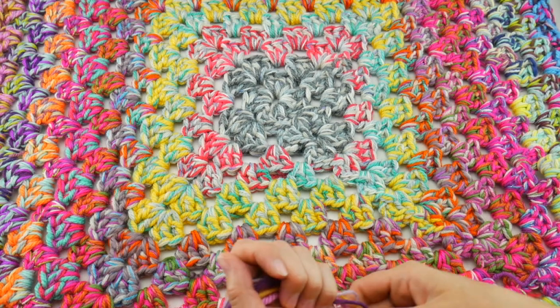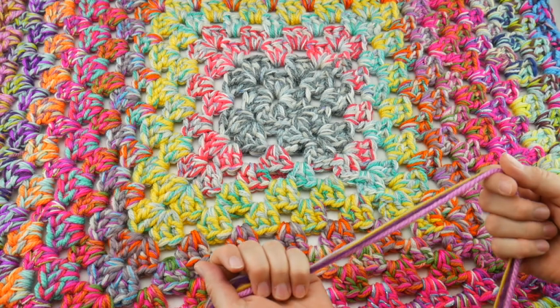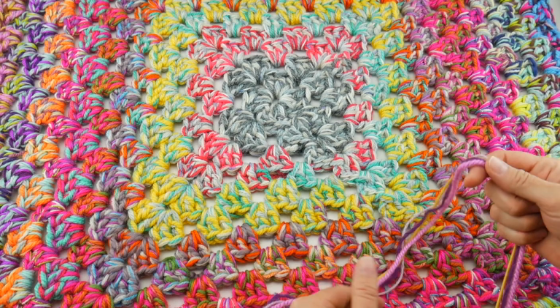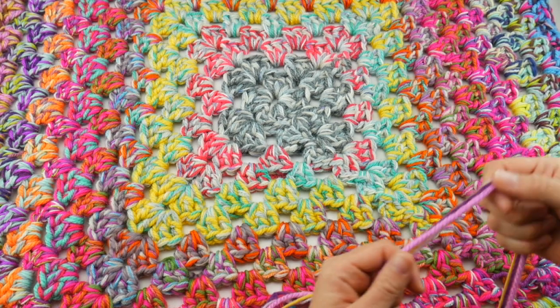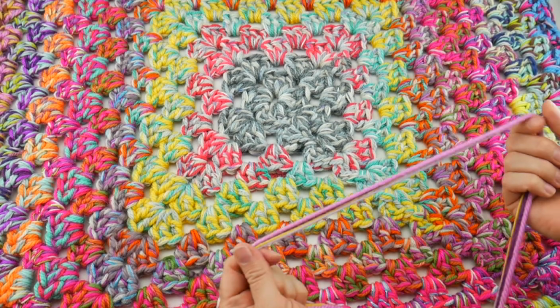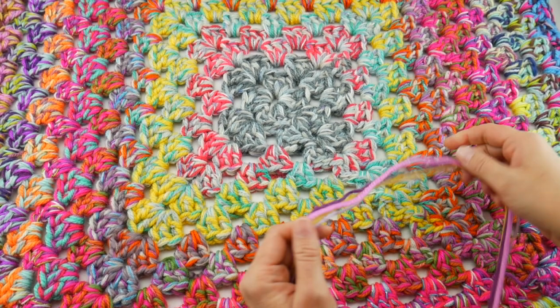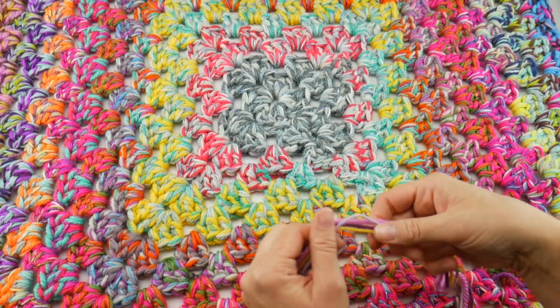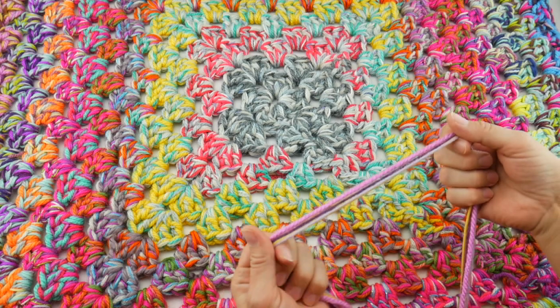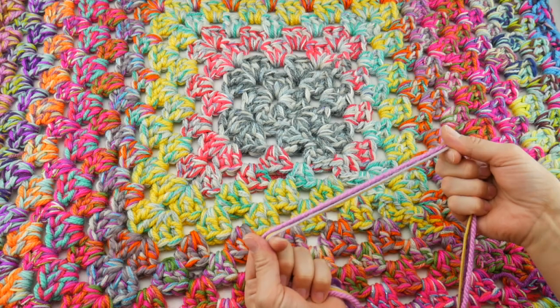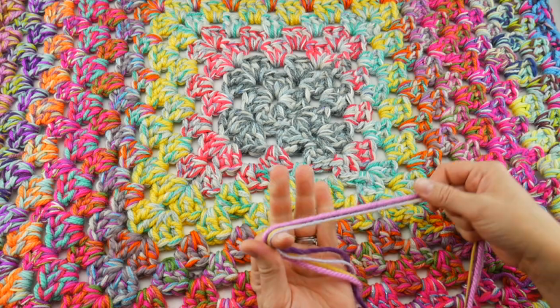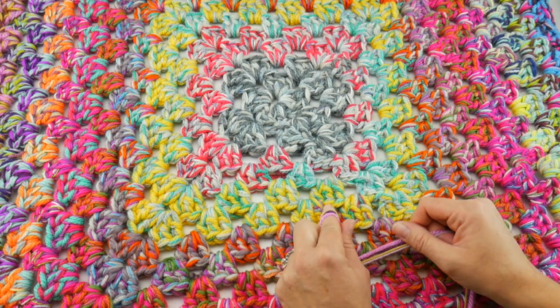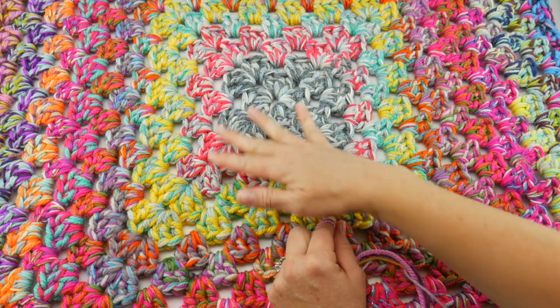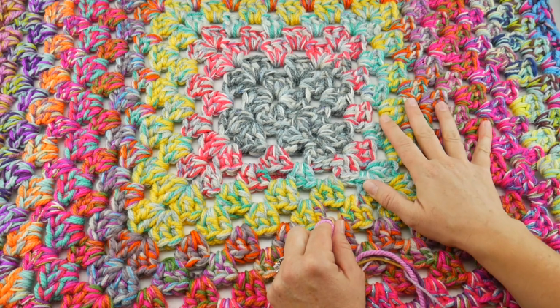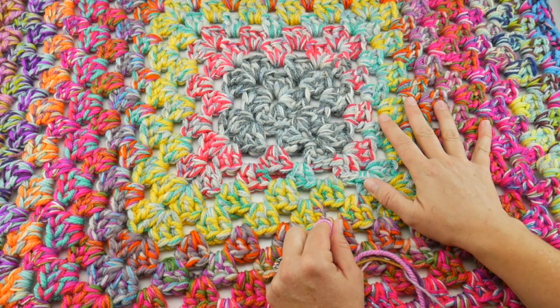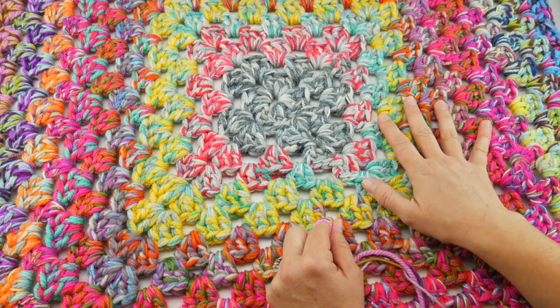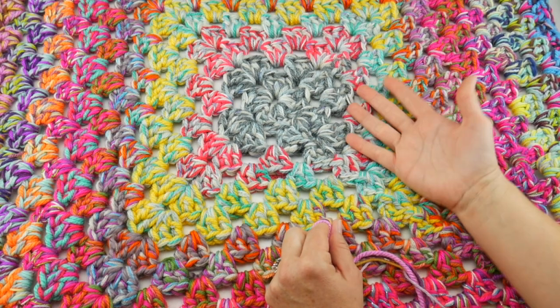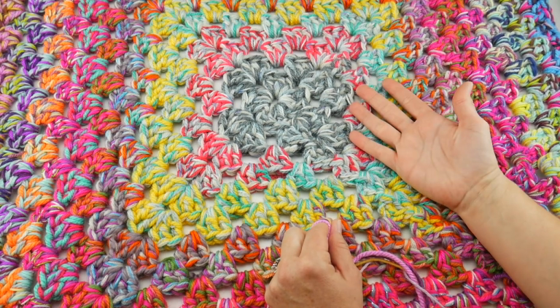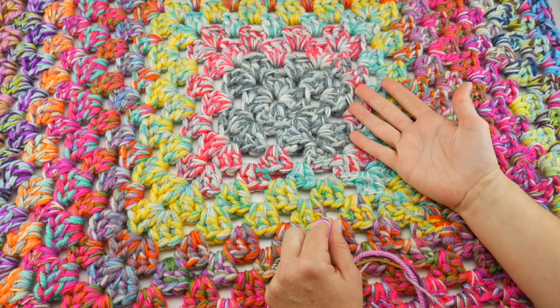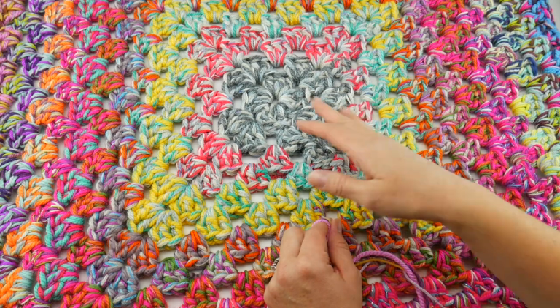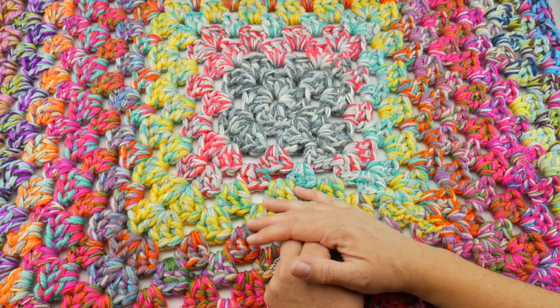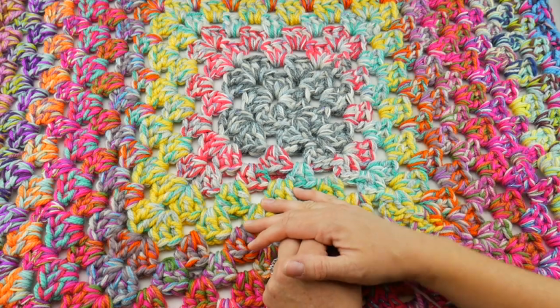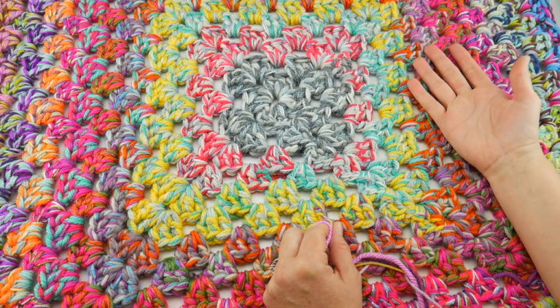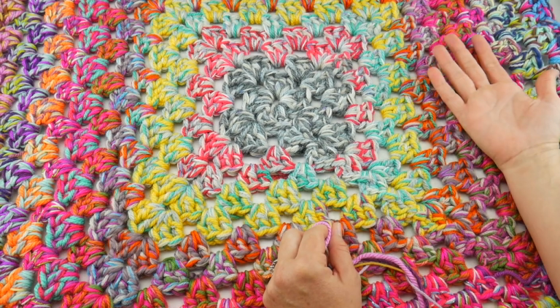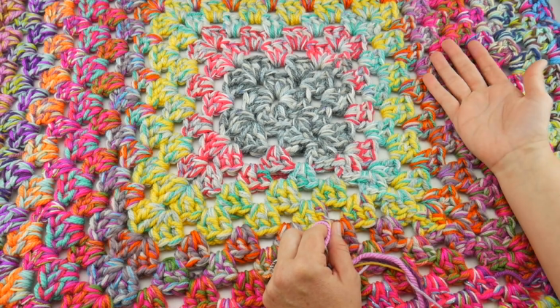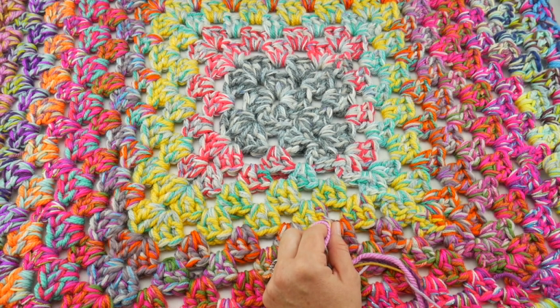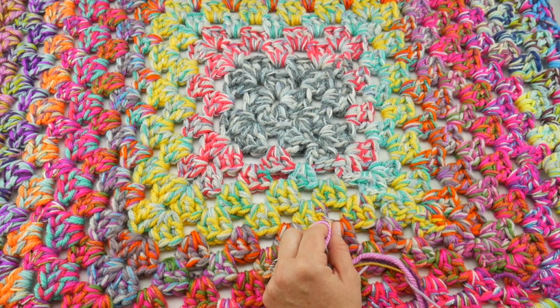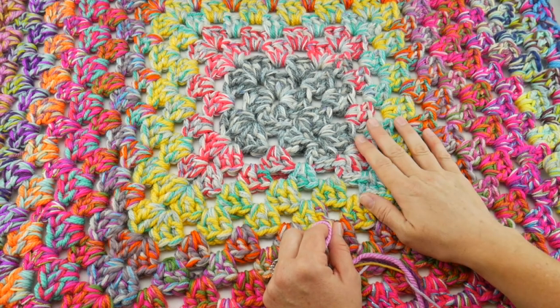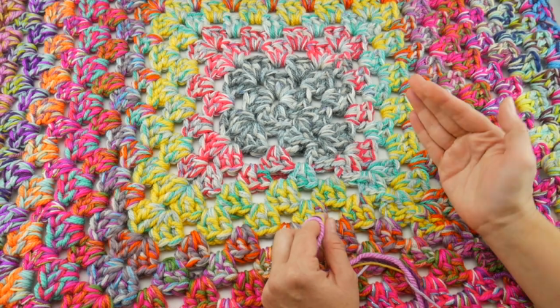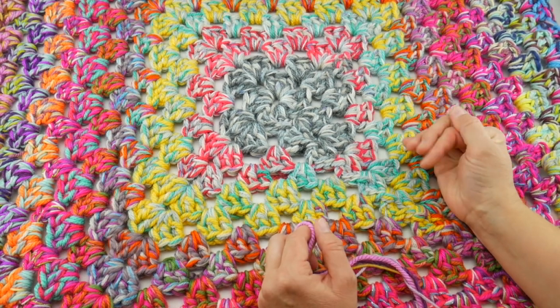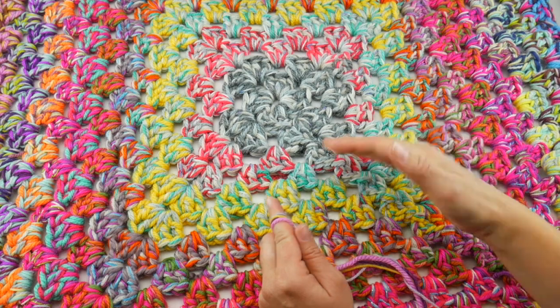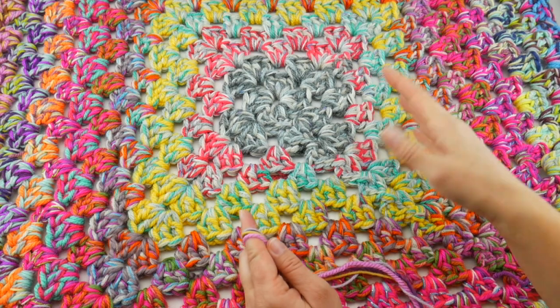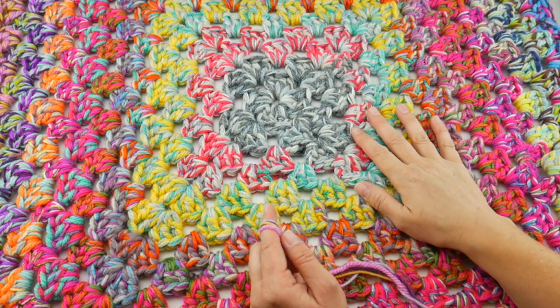I'm using a large hook and several strands of yarn and it's a wonderful way to use up yarn. You have a beautiful blanket when you're done. You can donate it, give it away, or use it as a holiday gift at the end of the year.